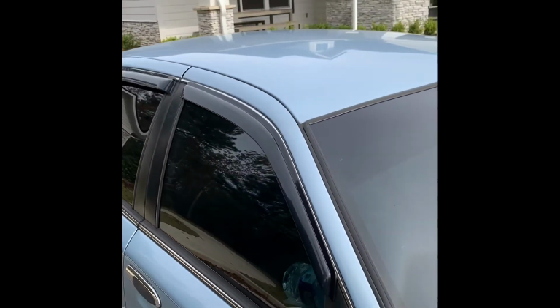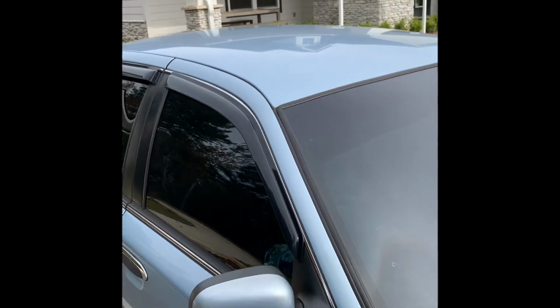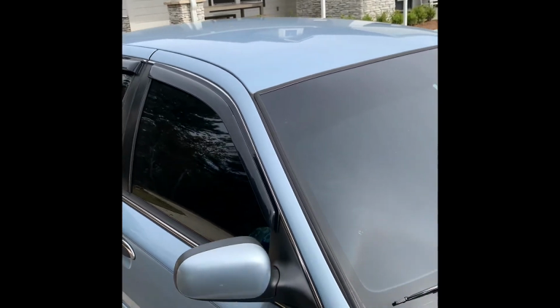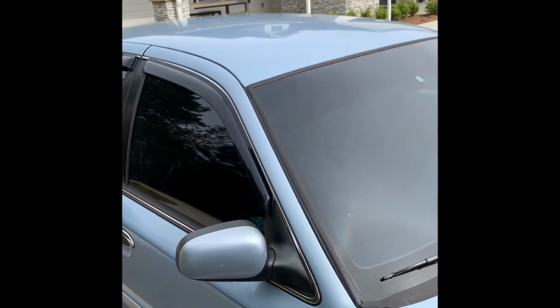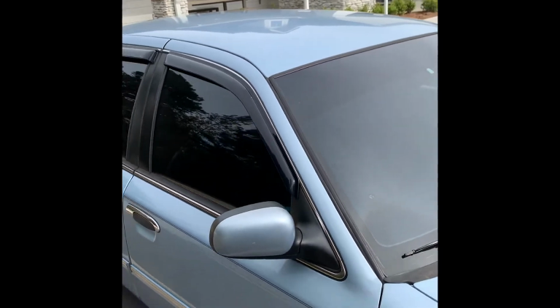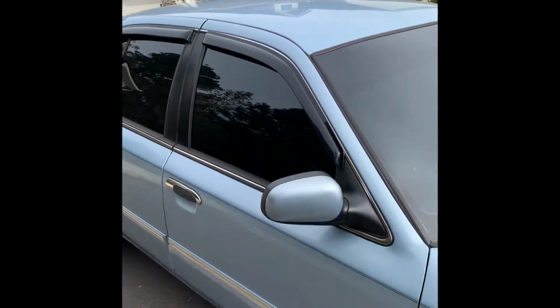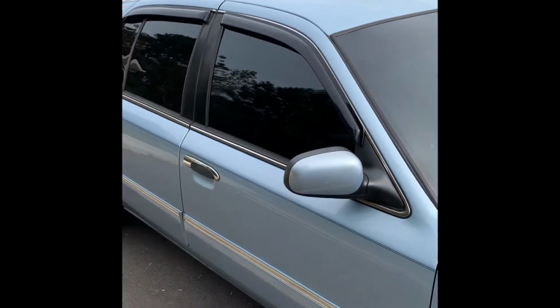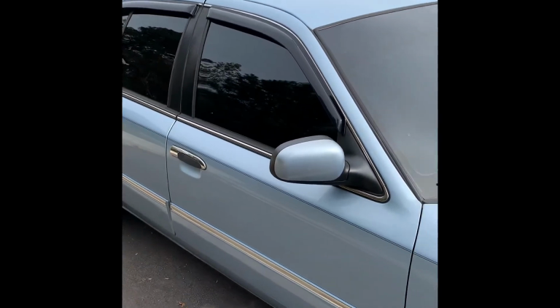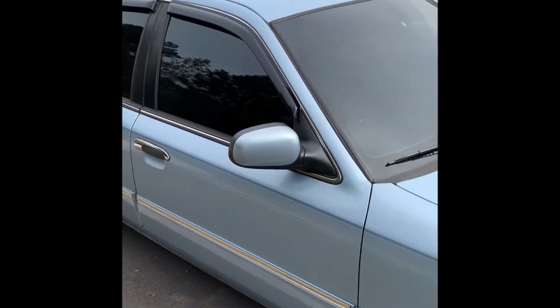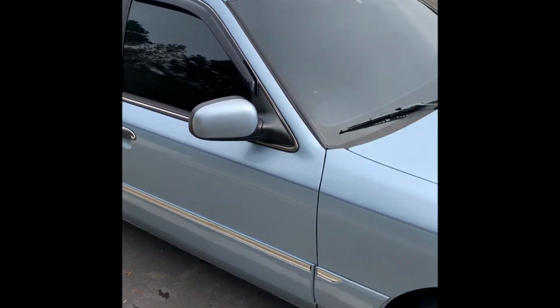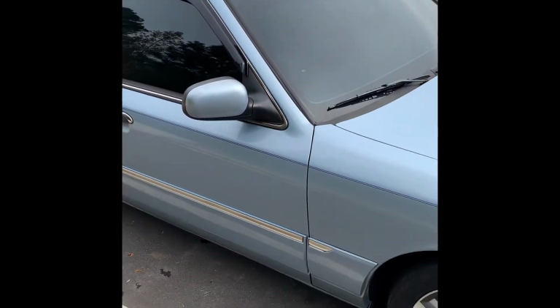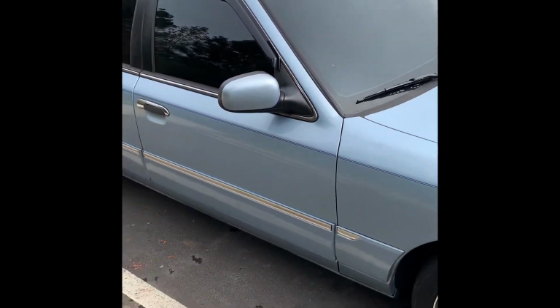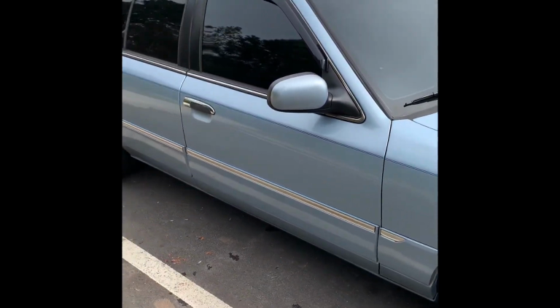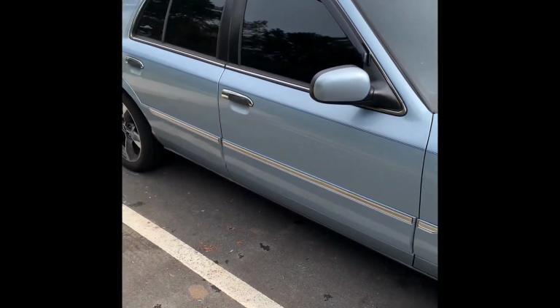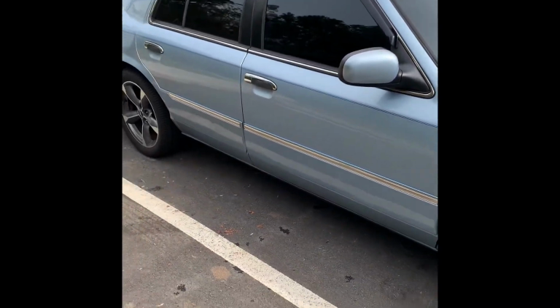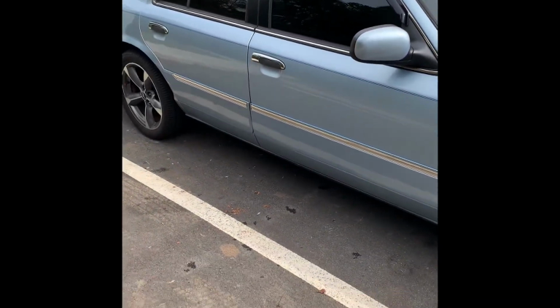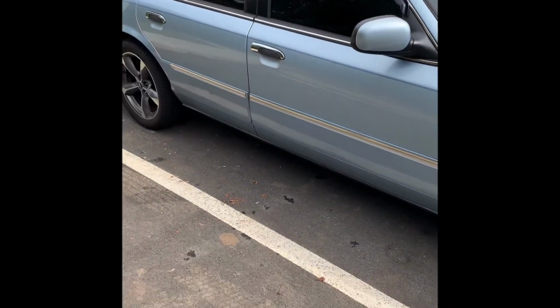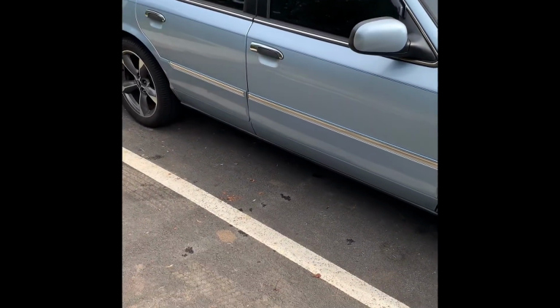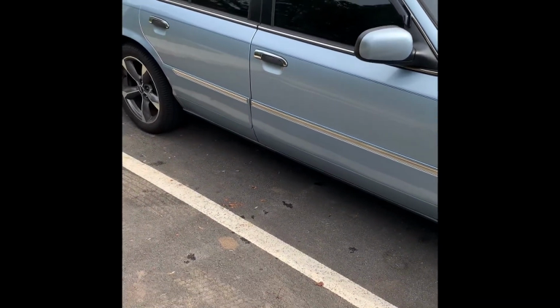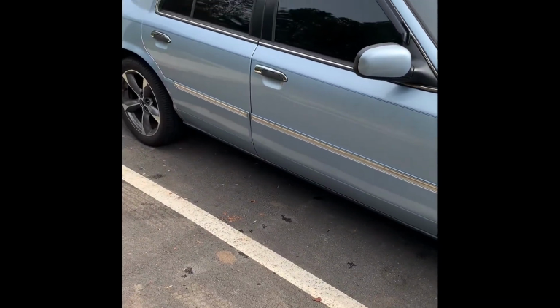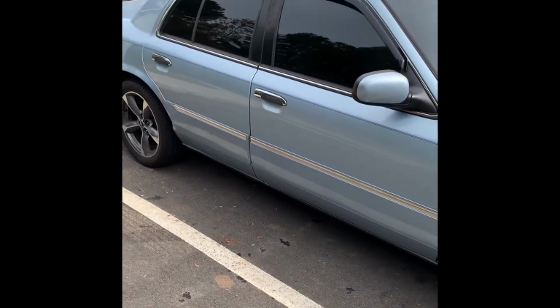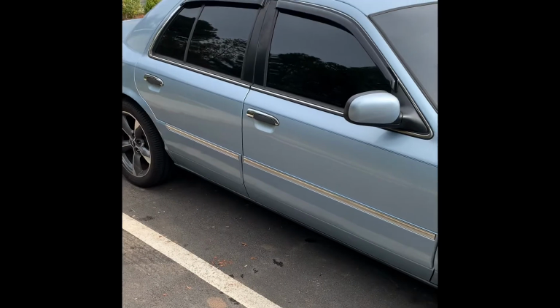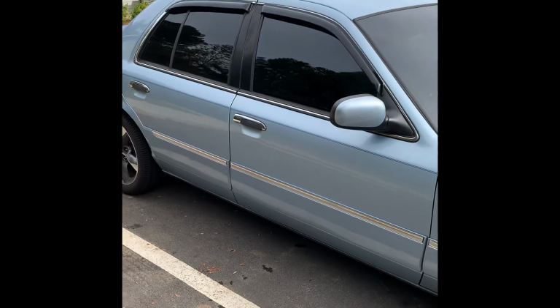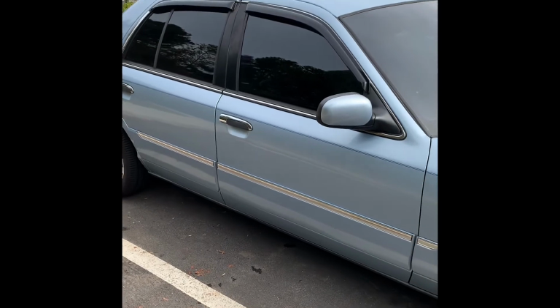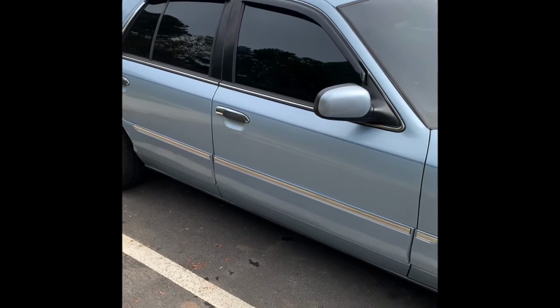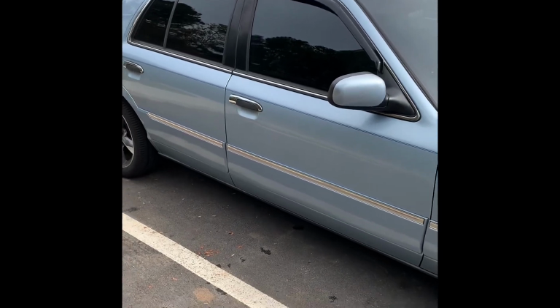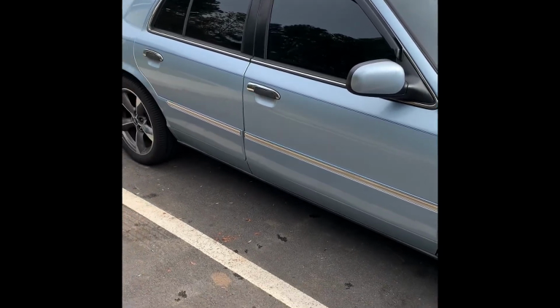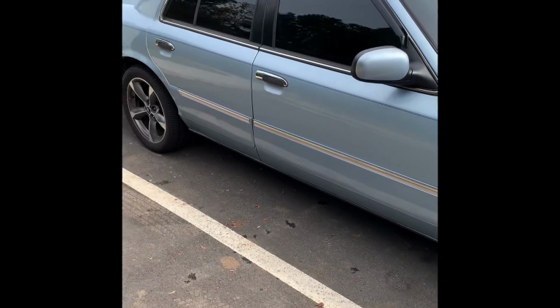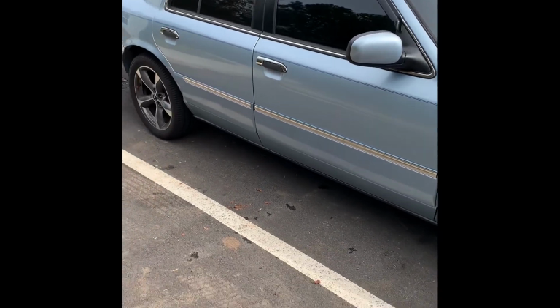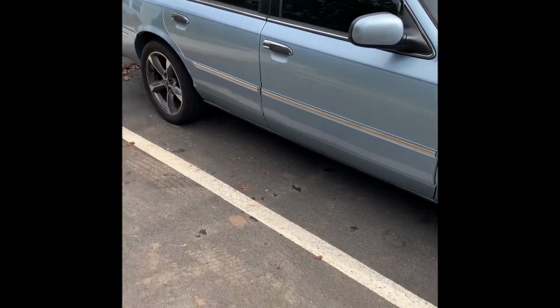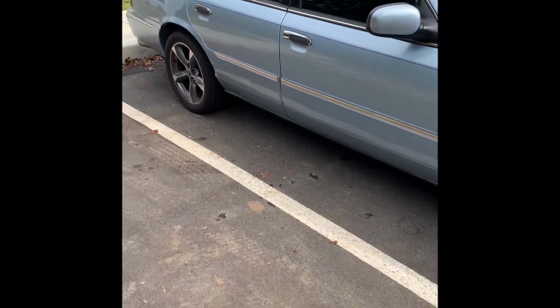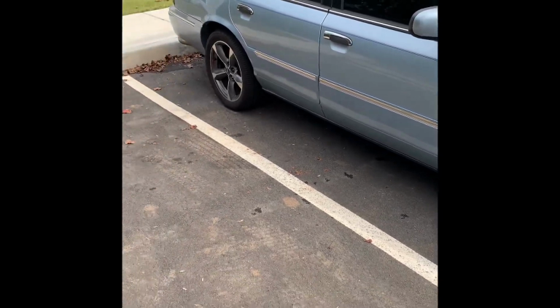I'm dropping a sunroof in. I had one sunroof in my last car — it was a tilt and slide. I might go double with this one, I'm not sure yet.